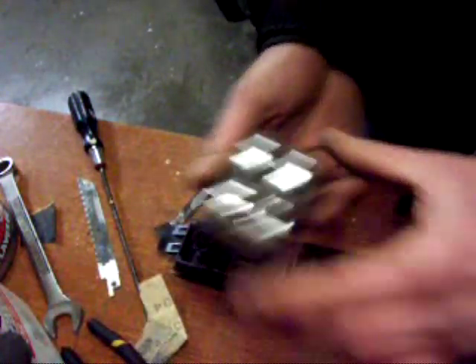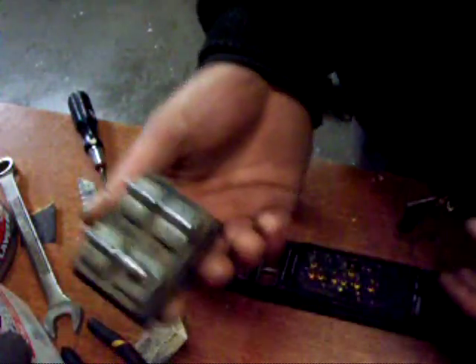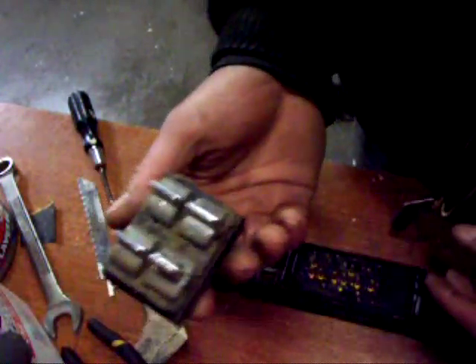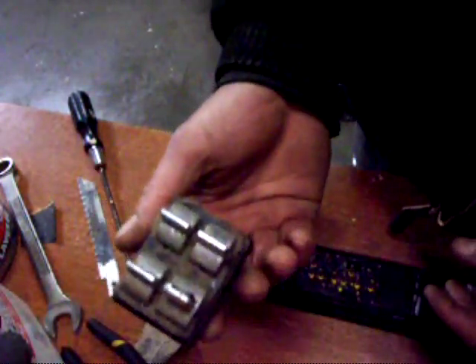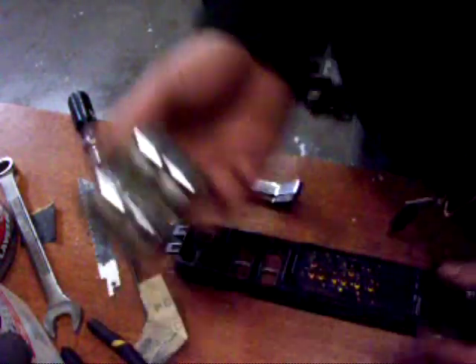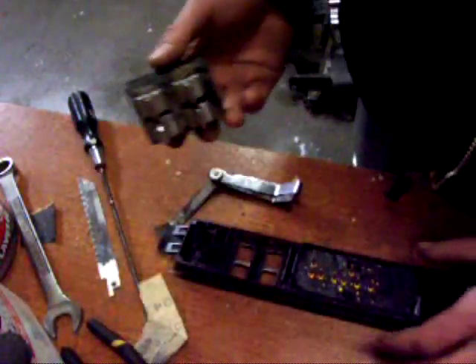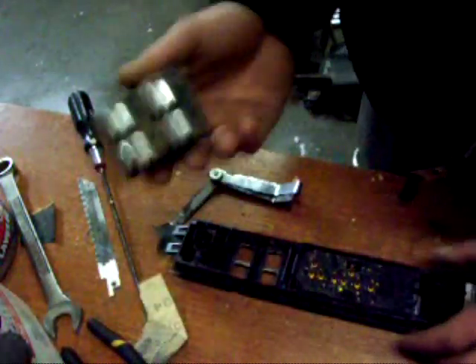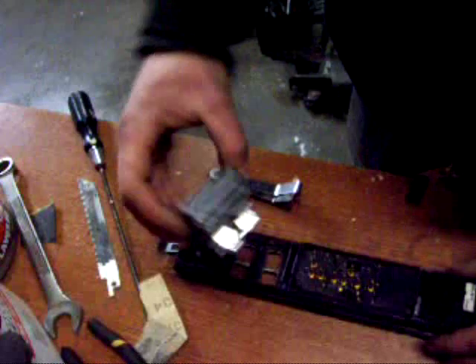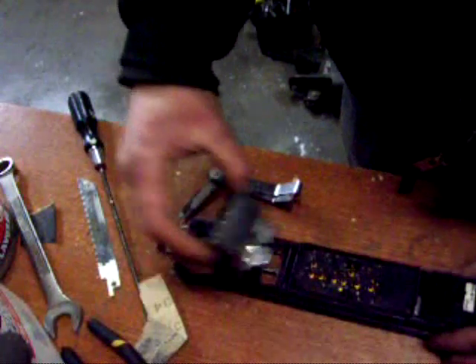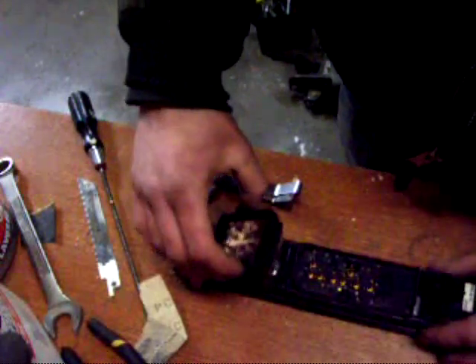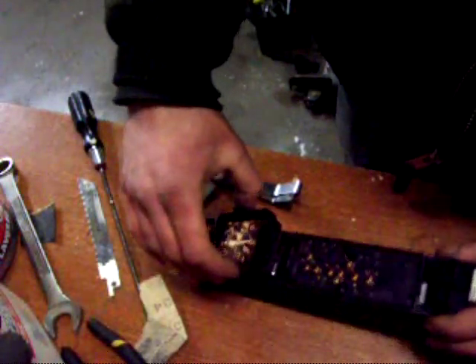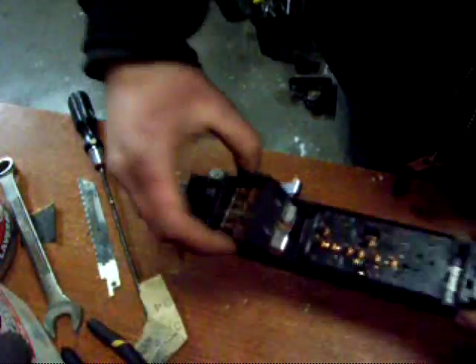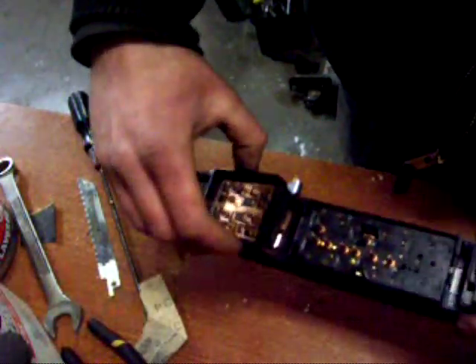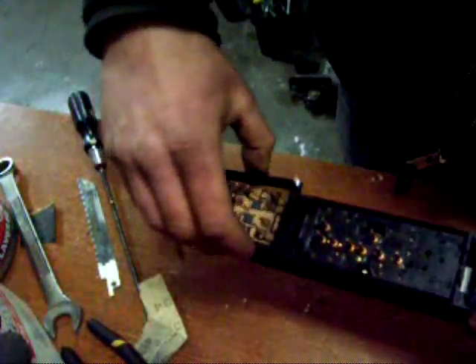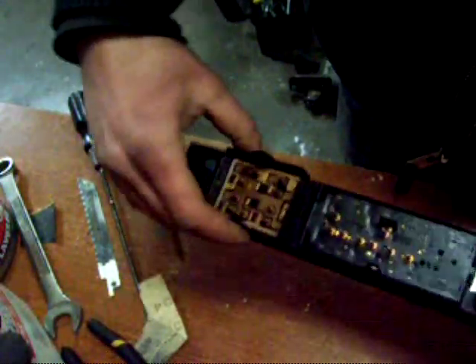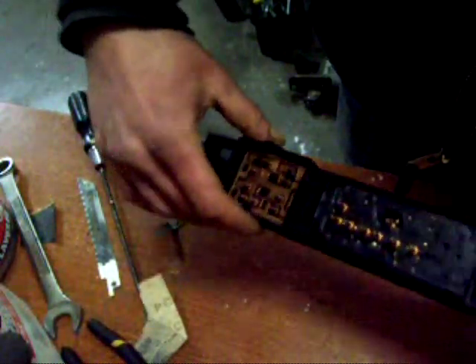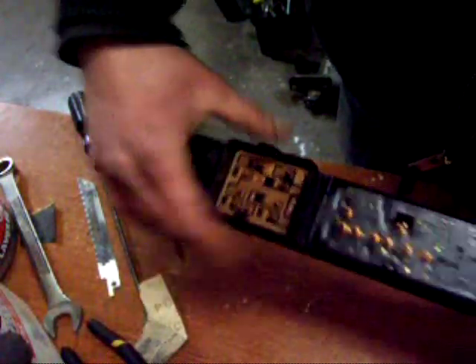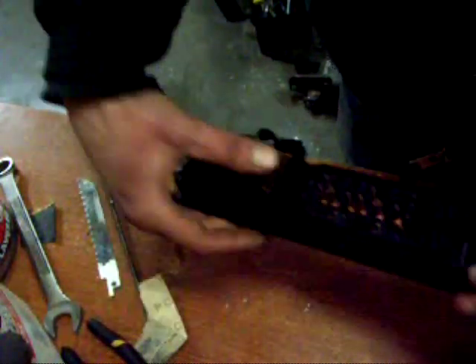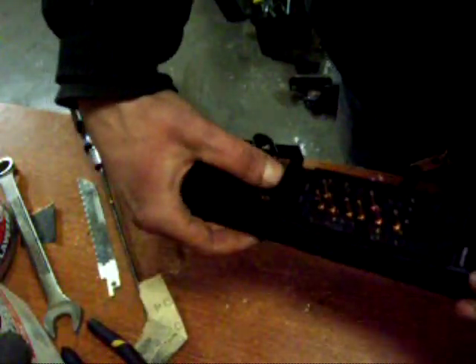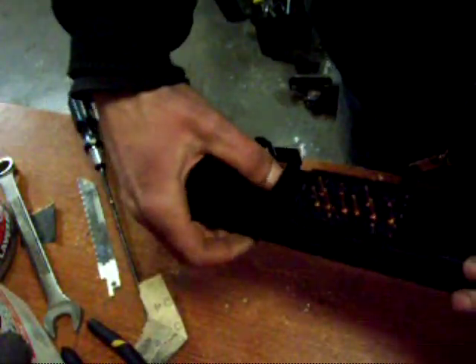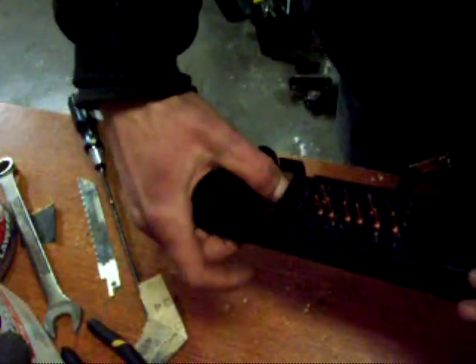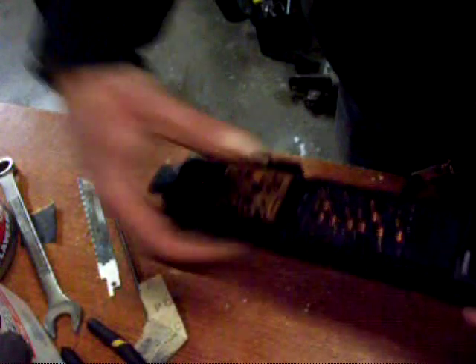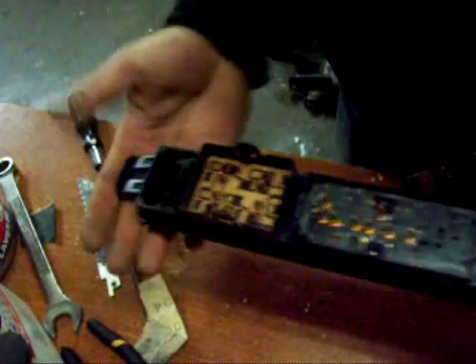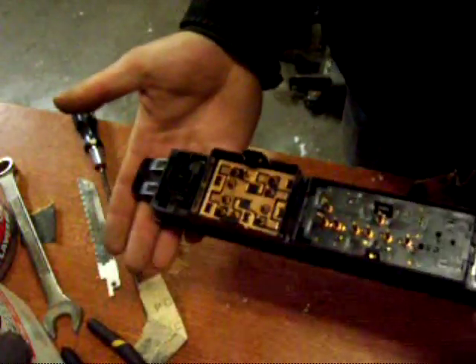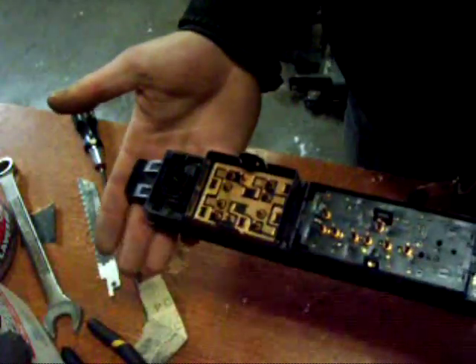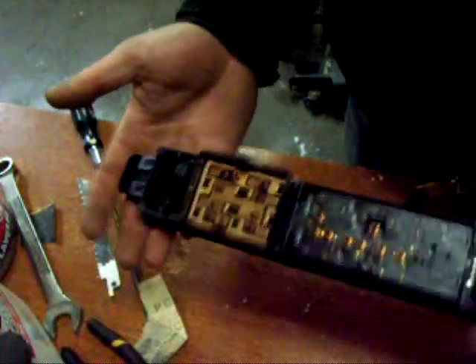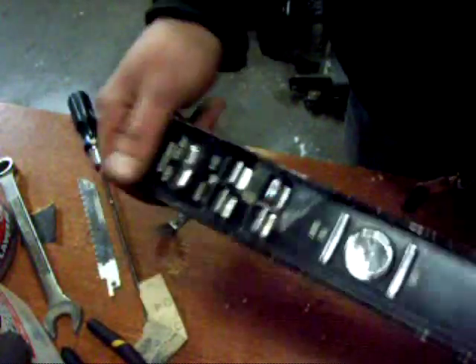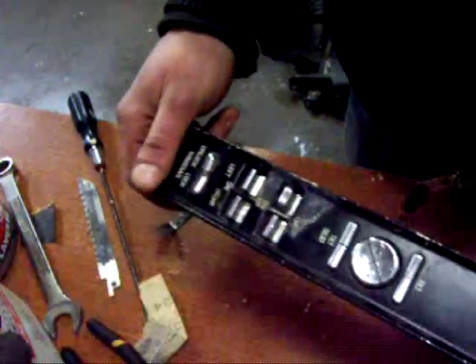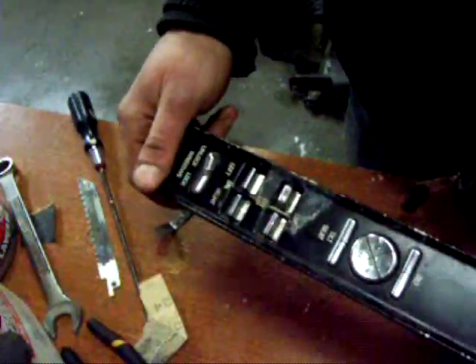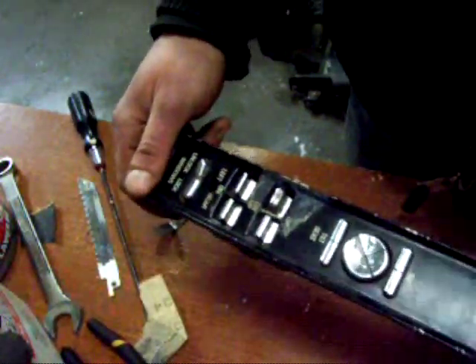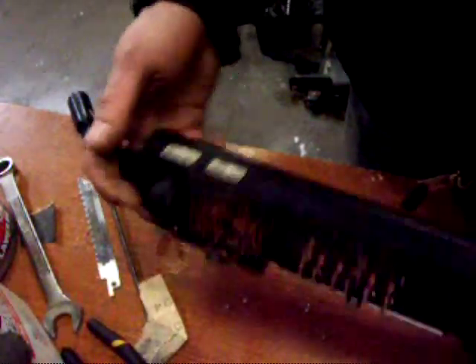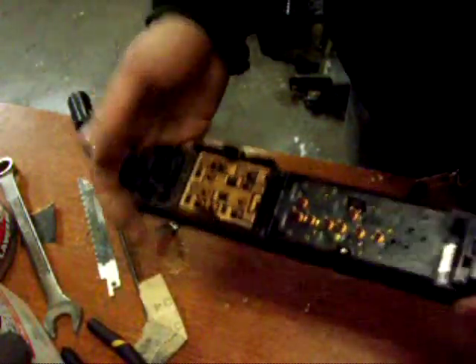Now you've got that out and you can go ahead and grab the new one. Just slide it in like that, push it down, plug everything back in, put it back in the car and you're good to go.